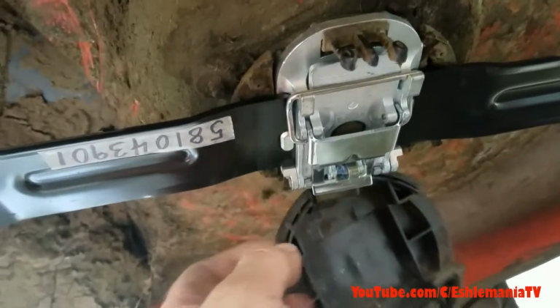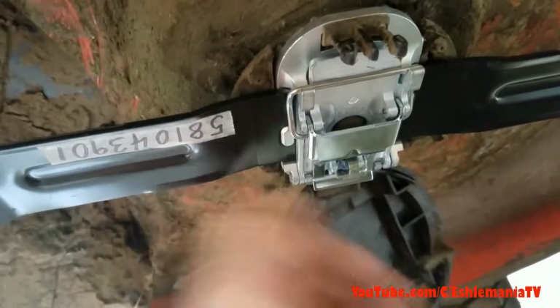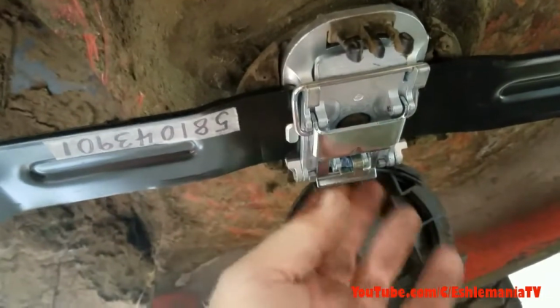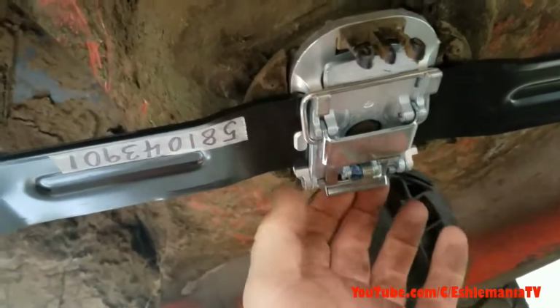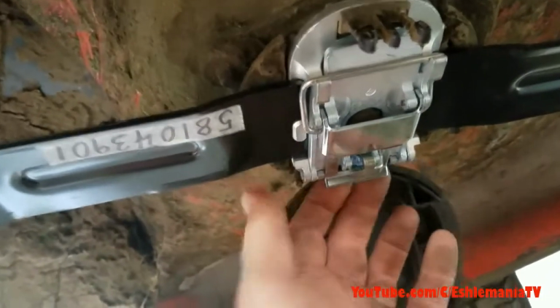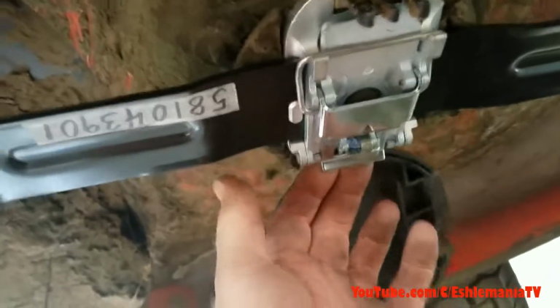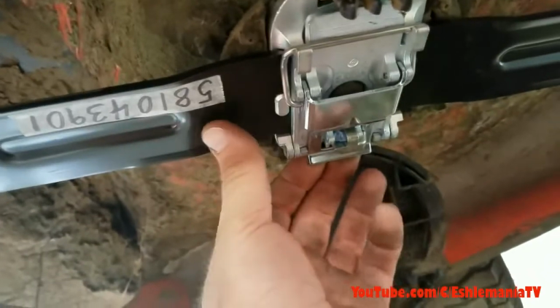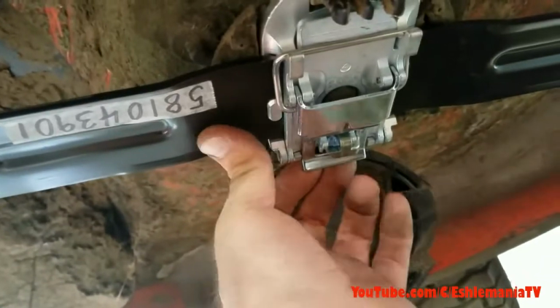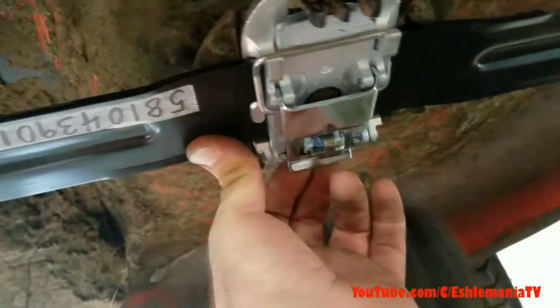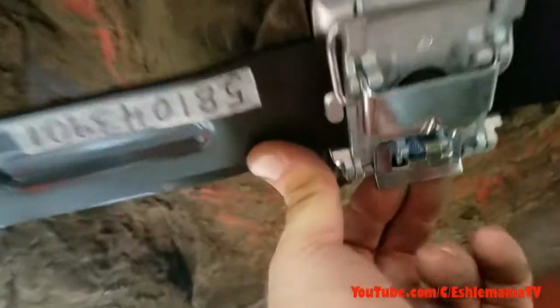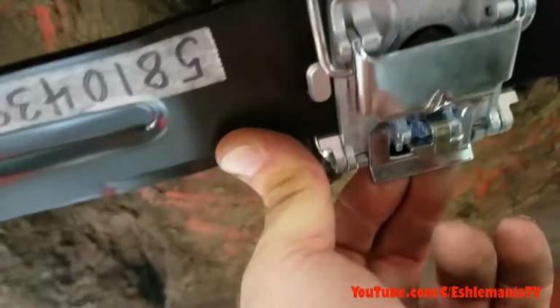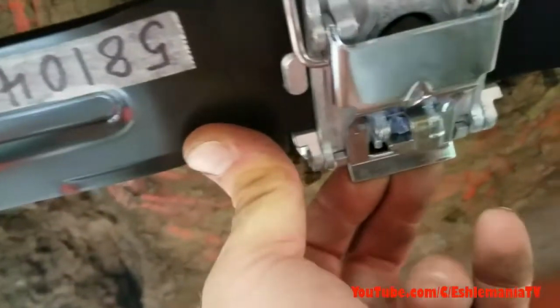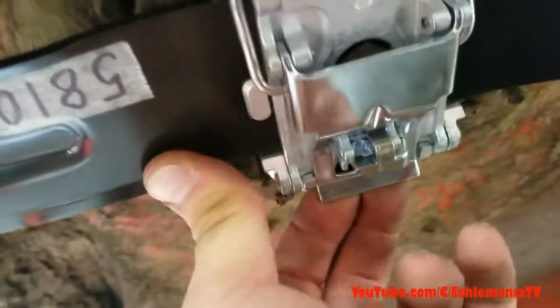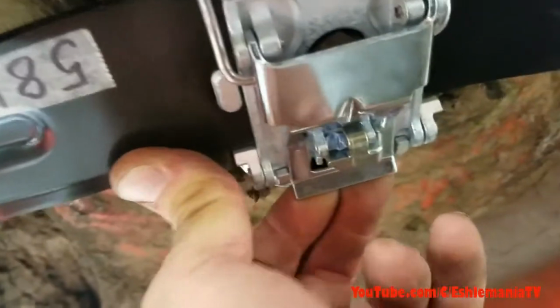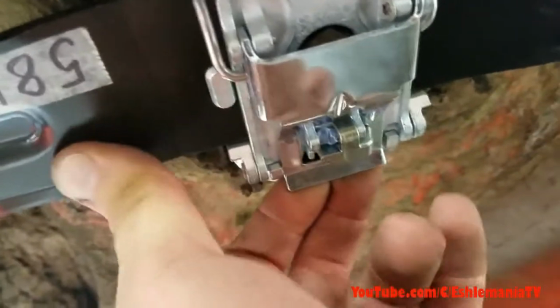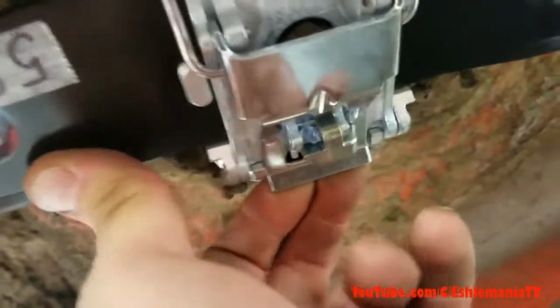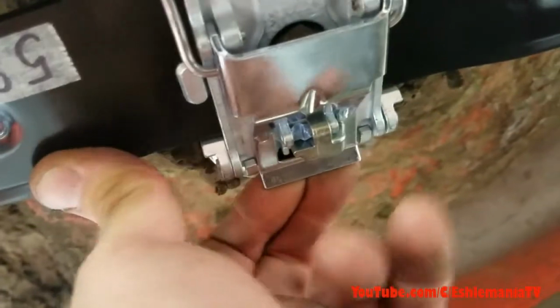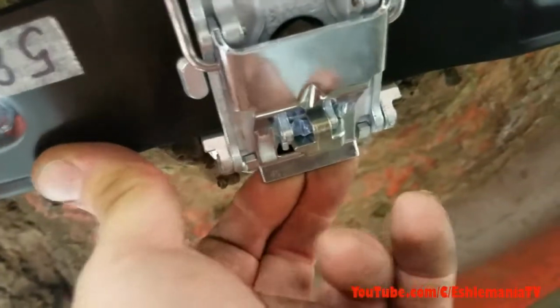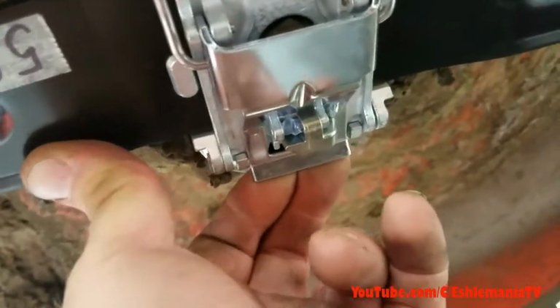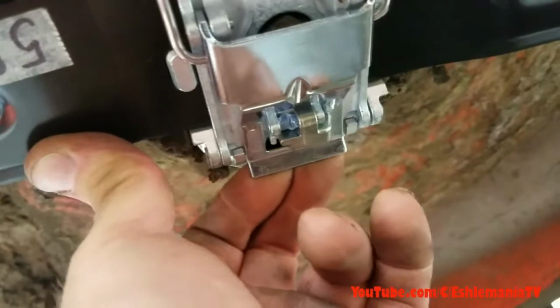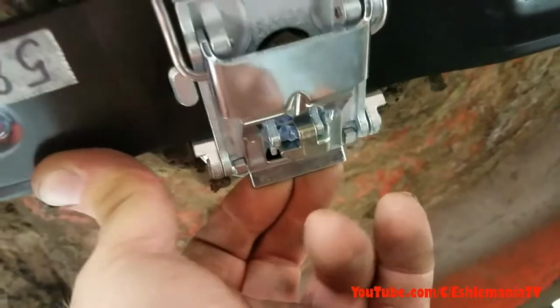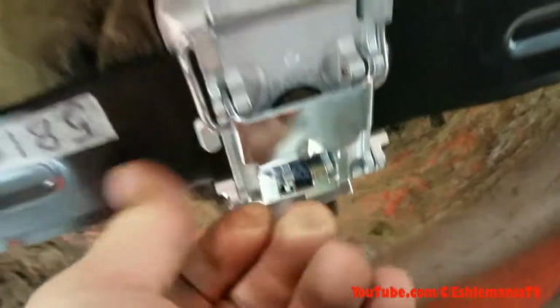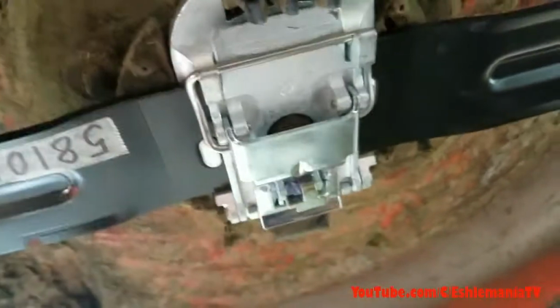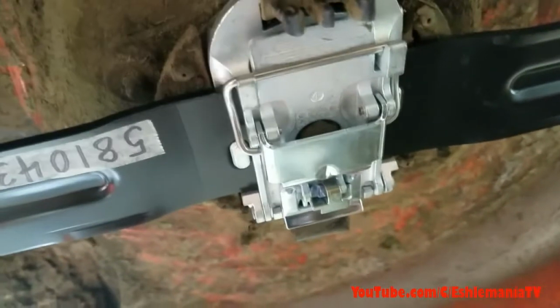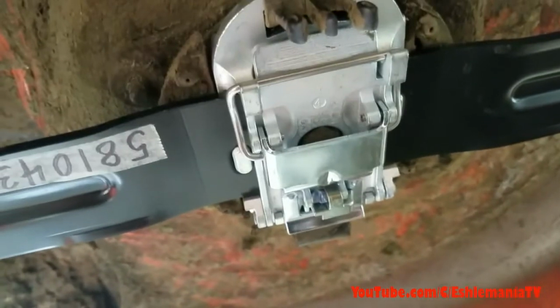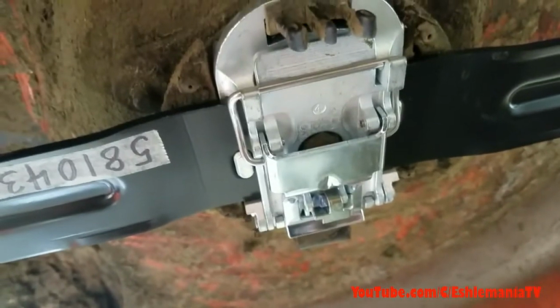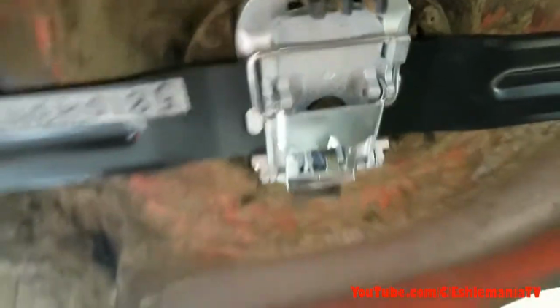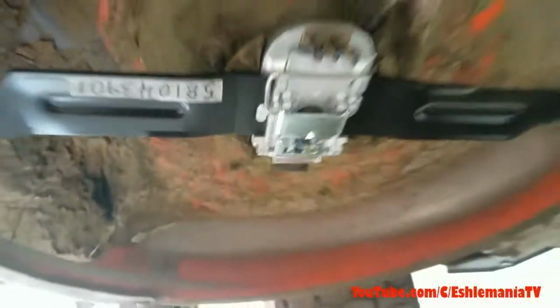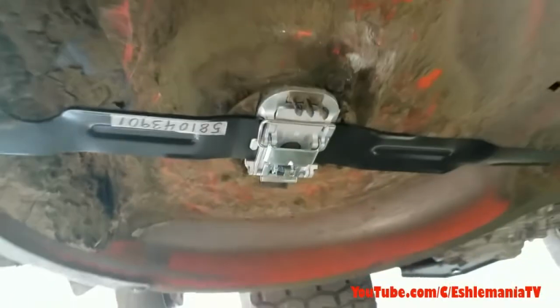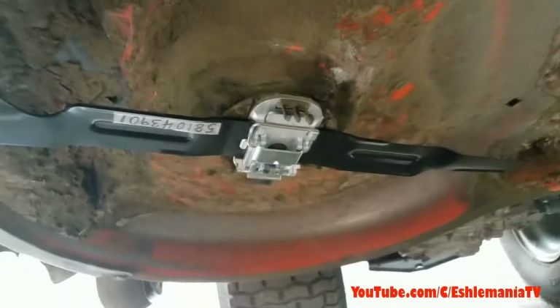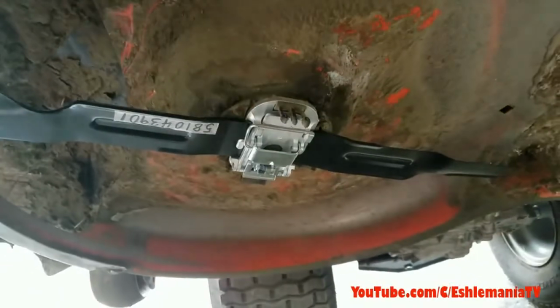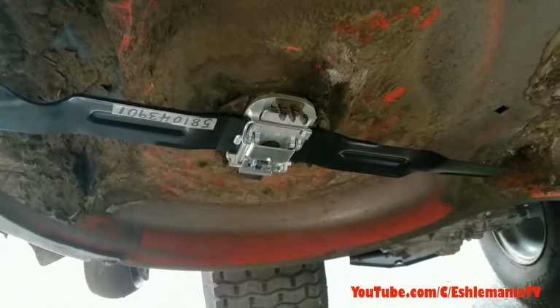But even if it did catch, it's got the spring-loaded locking tab back here — you can't just pull that open. So that's how it works.